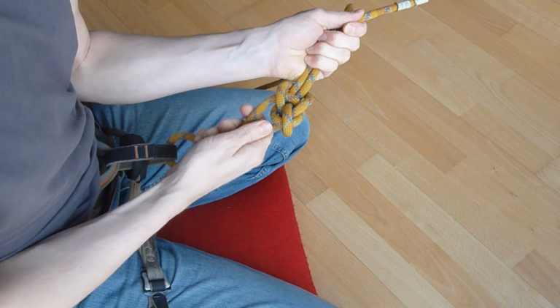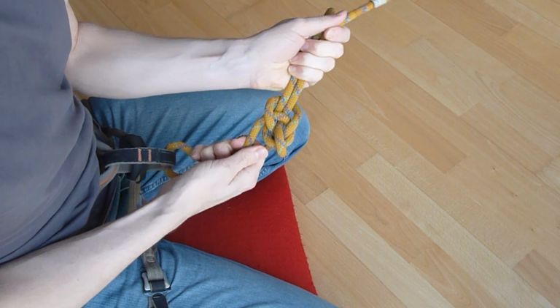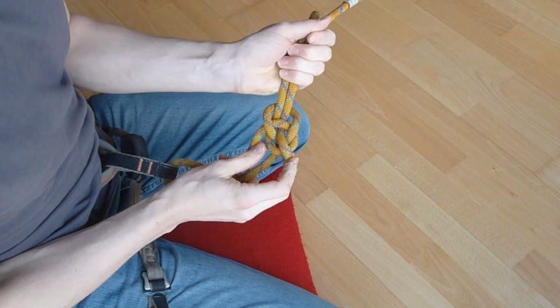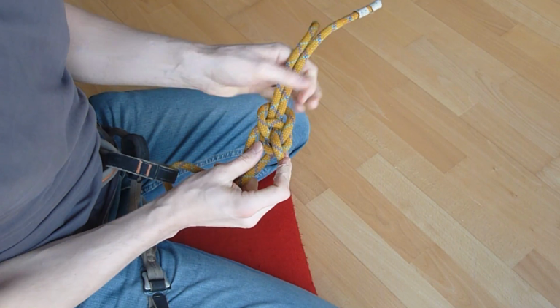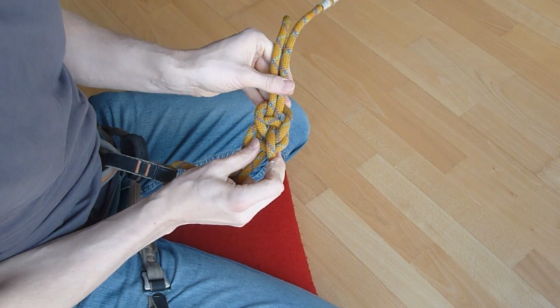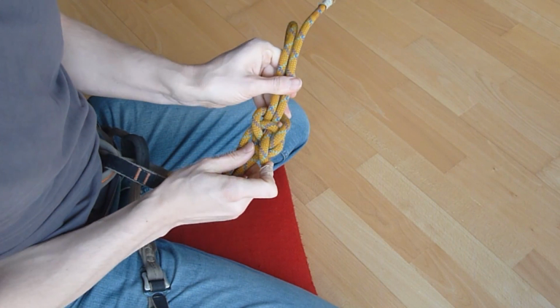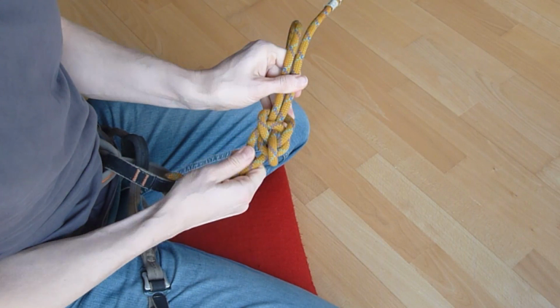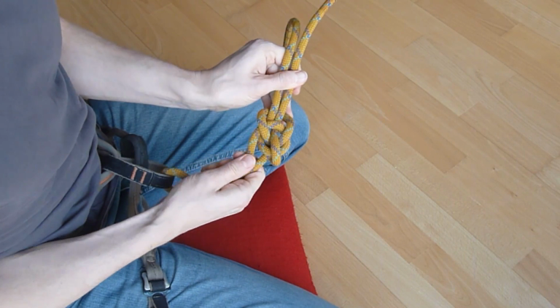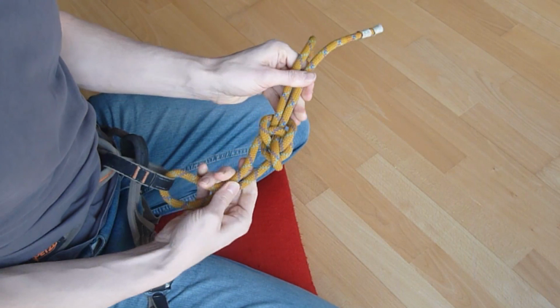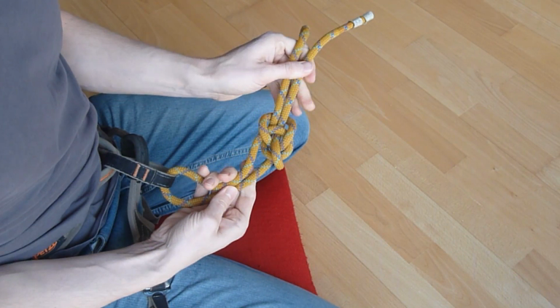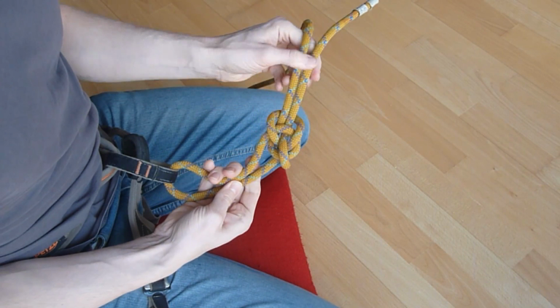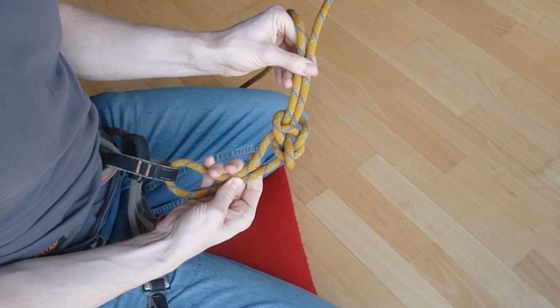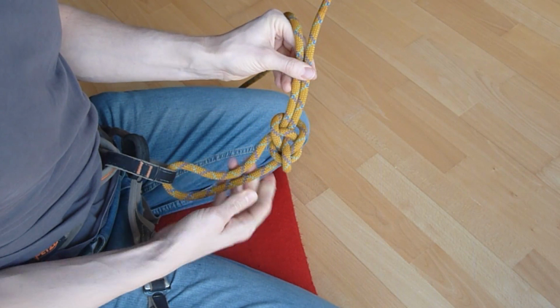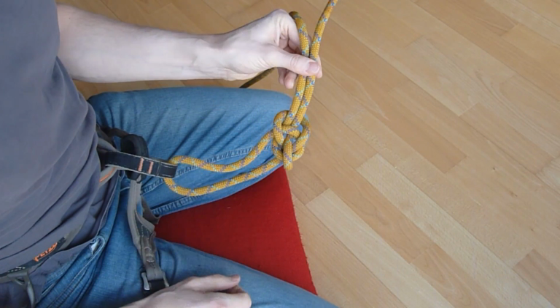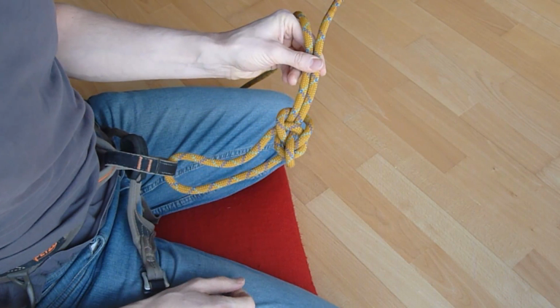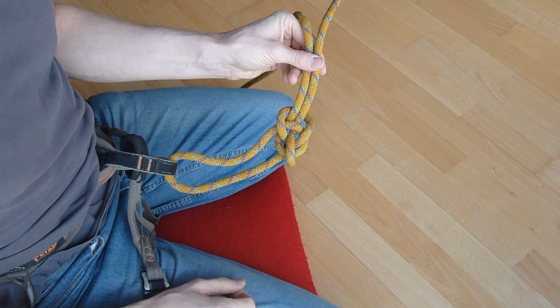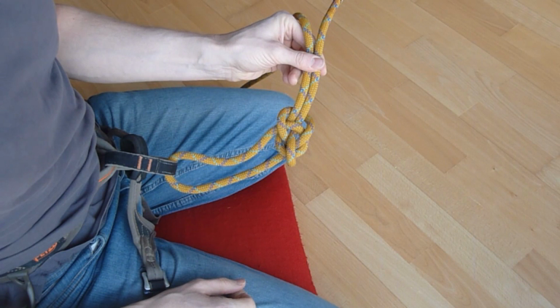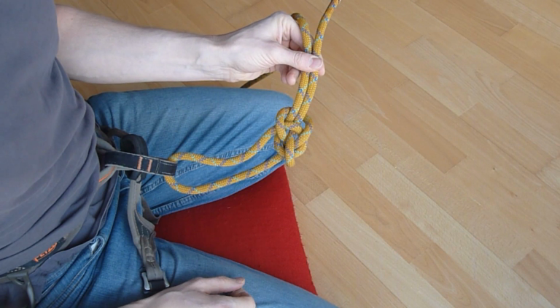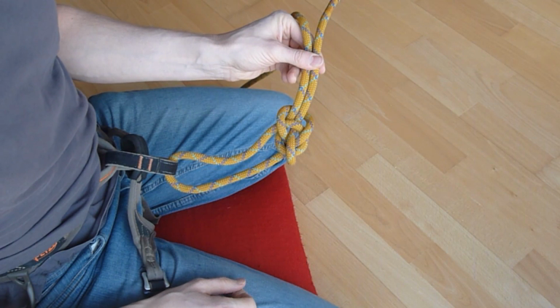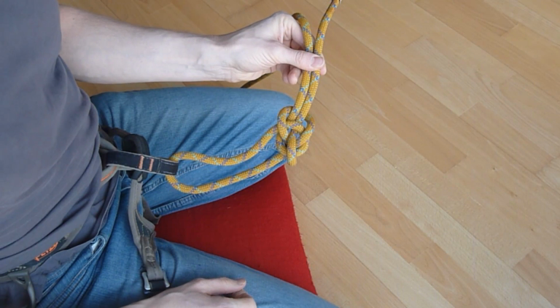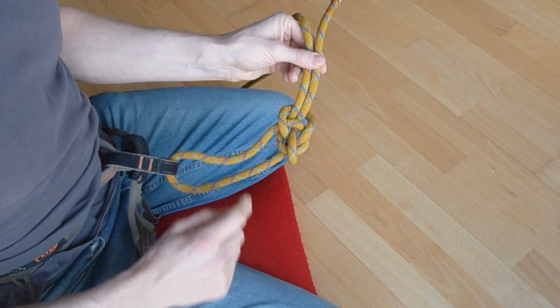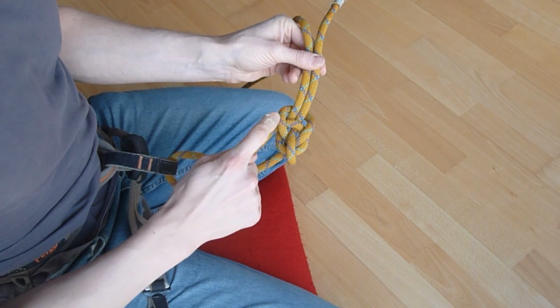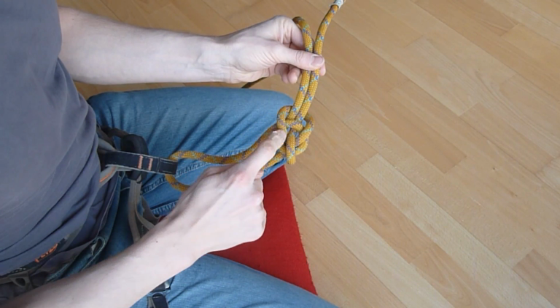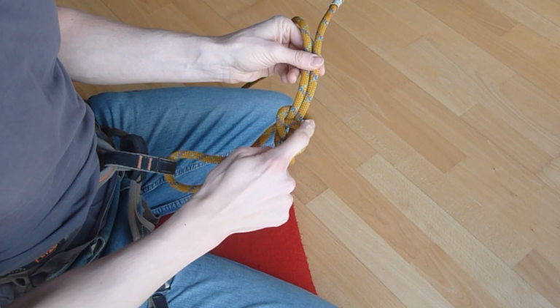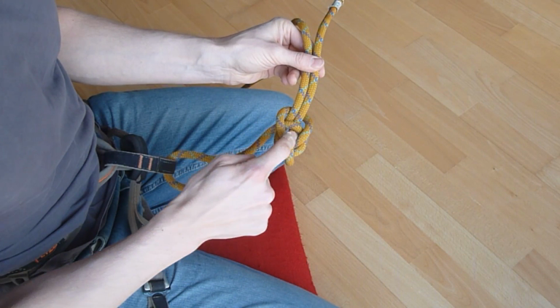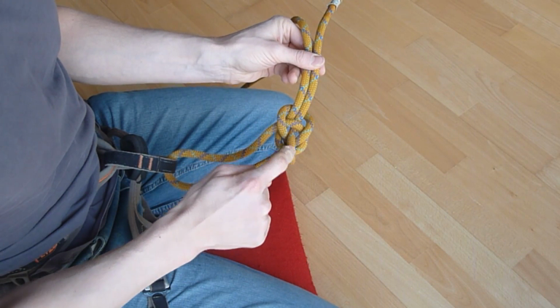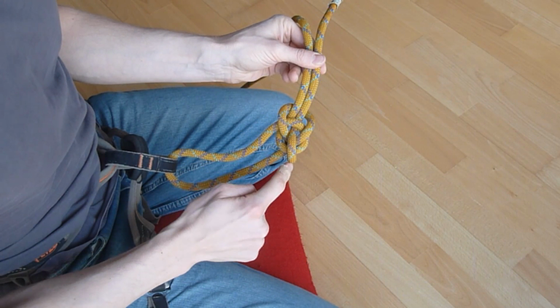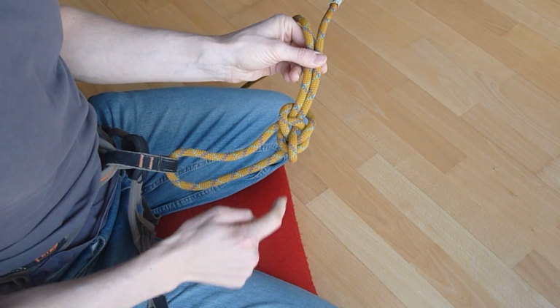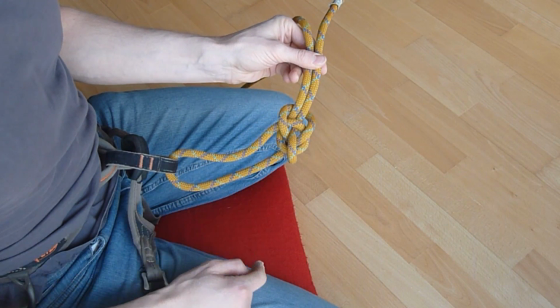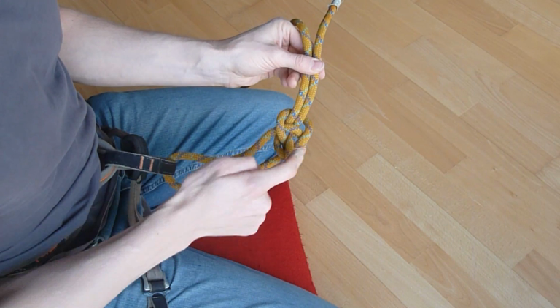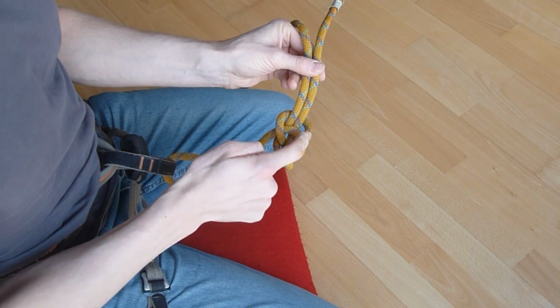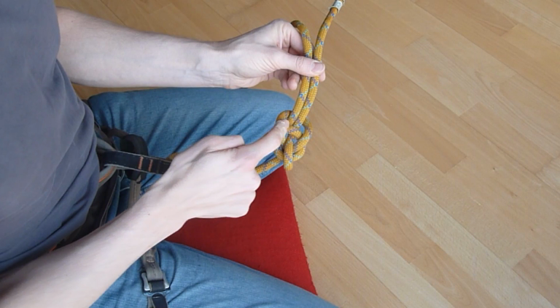Now, at first this may look a little bit complicated, but it's actually very easy to check. We have two letters here: we have a capital Y, and we have an O-wing right behind it.